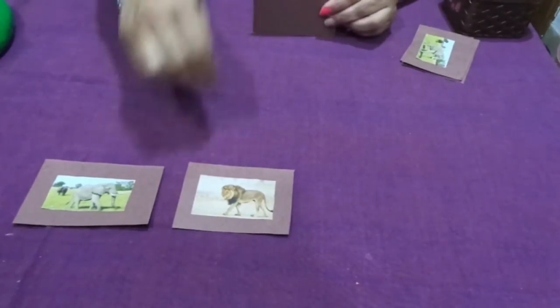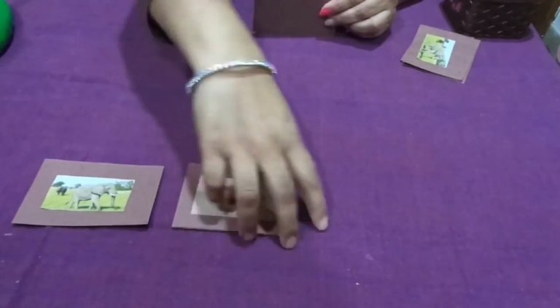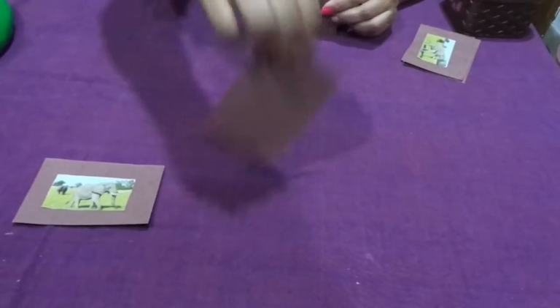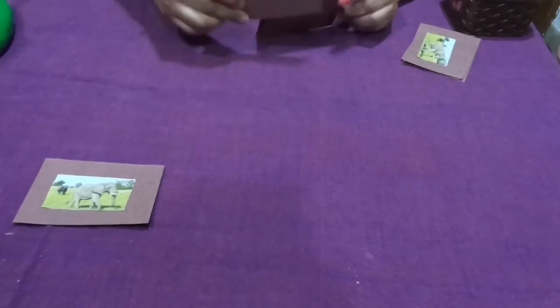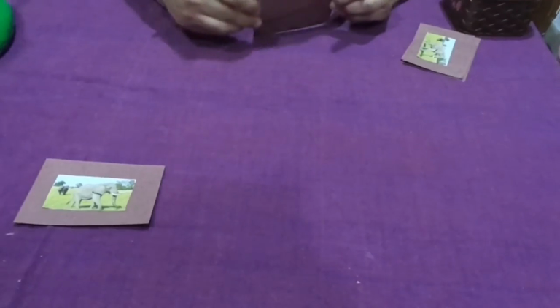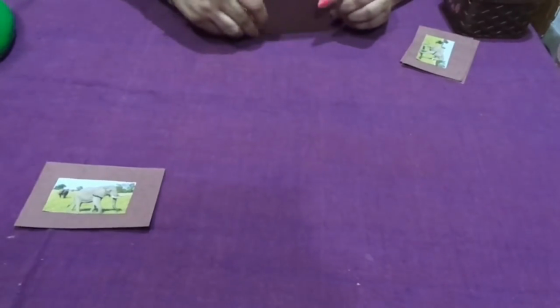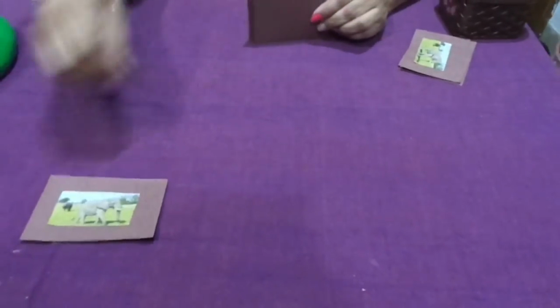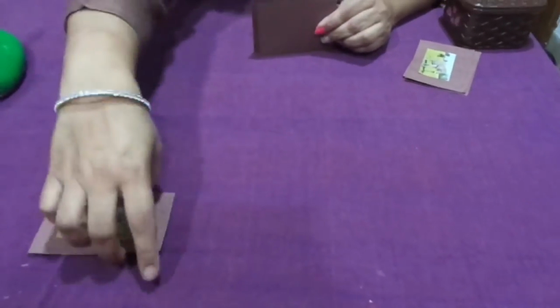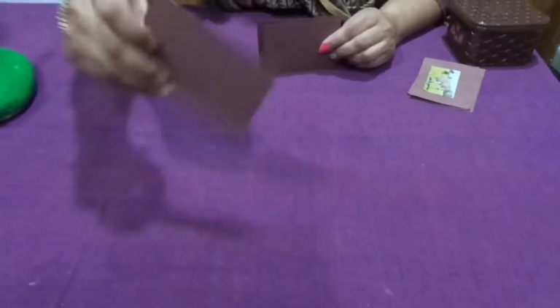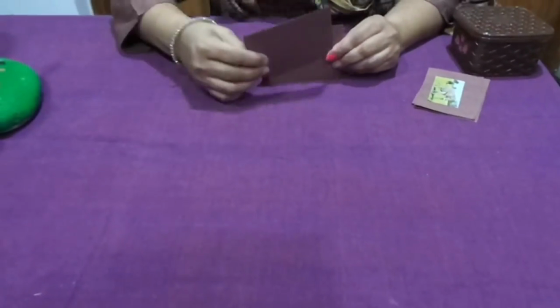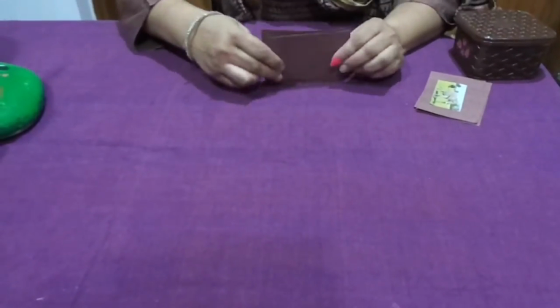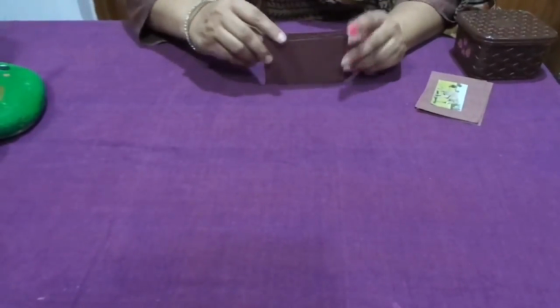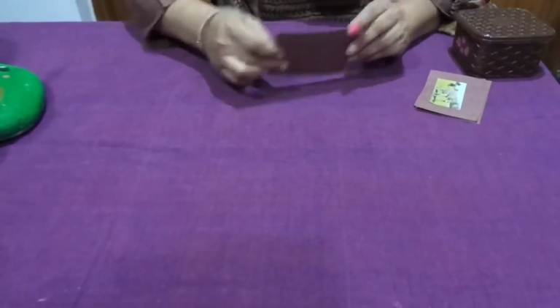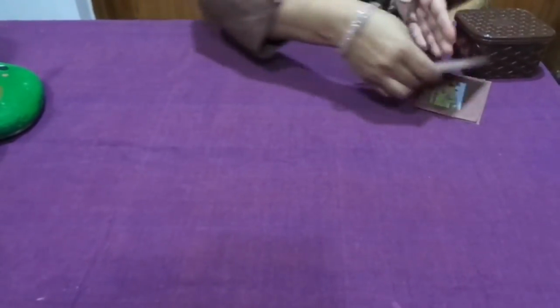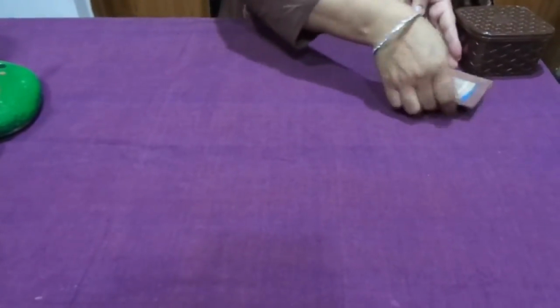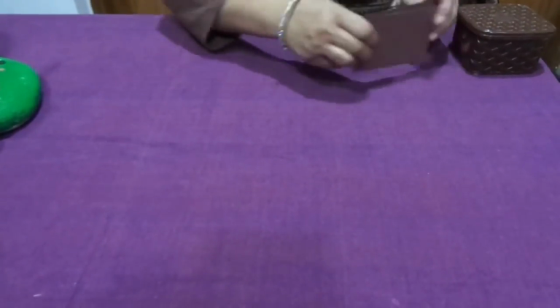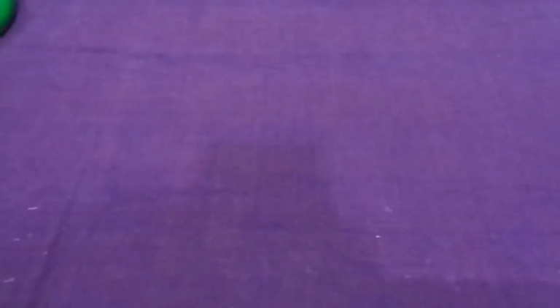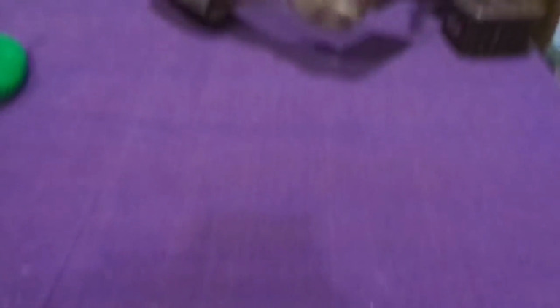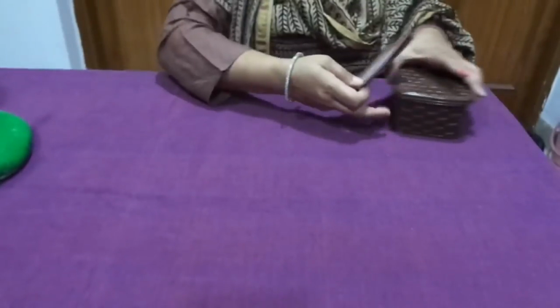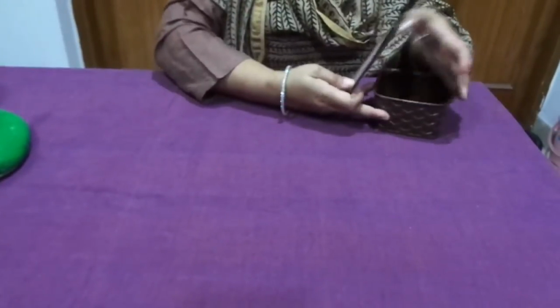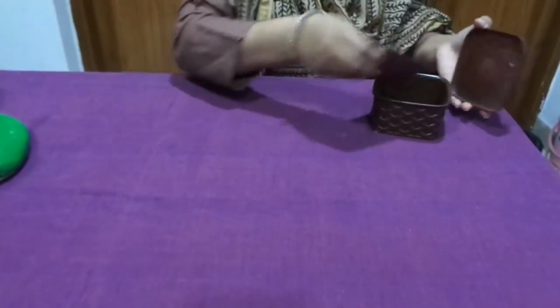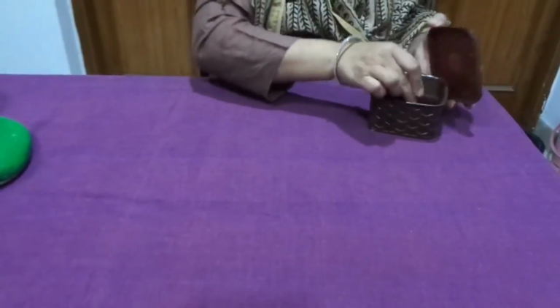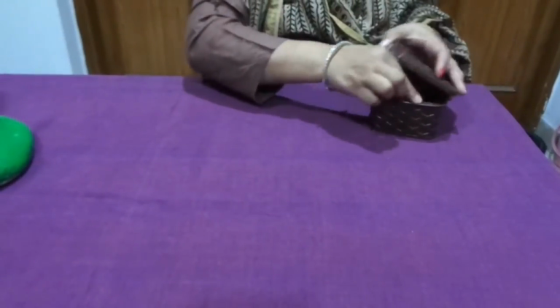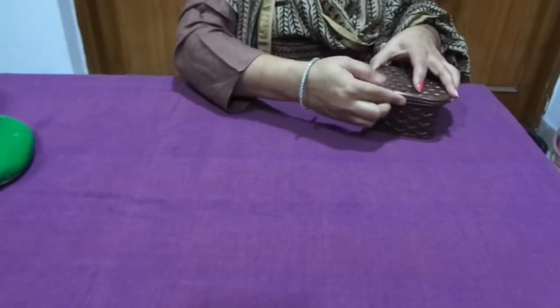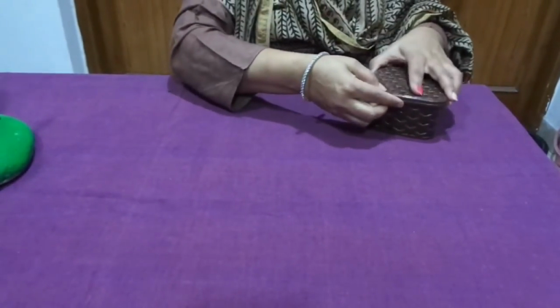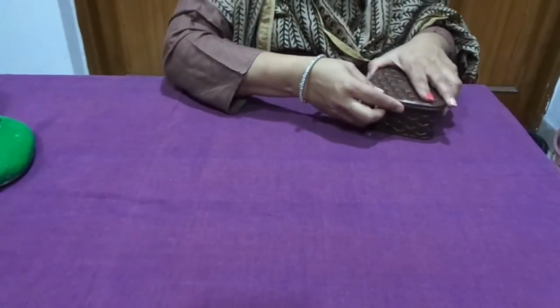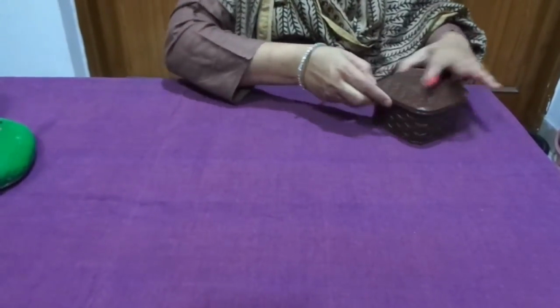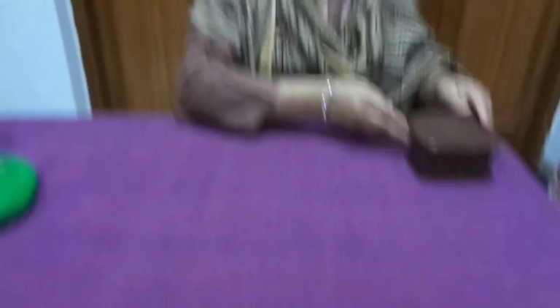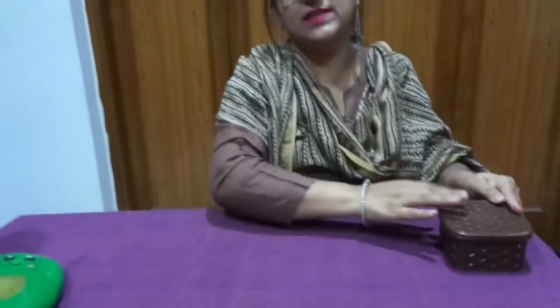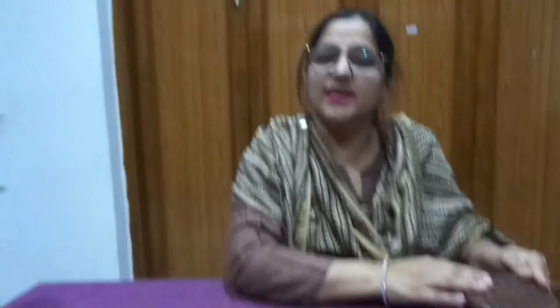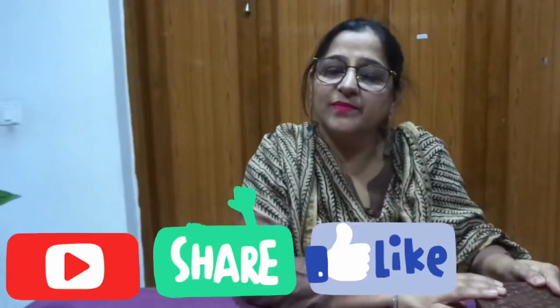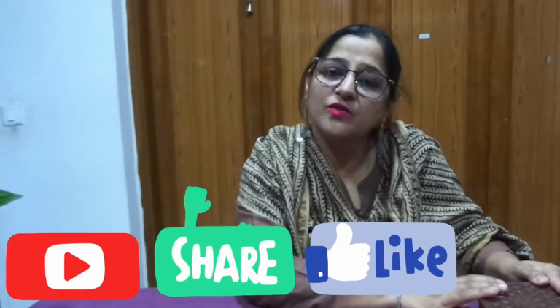I pick up with my right hand and my left hand works to stack the pictures, so they're all together. You can have a box, a tray, or anything to put them in. Thank you so much.